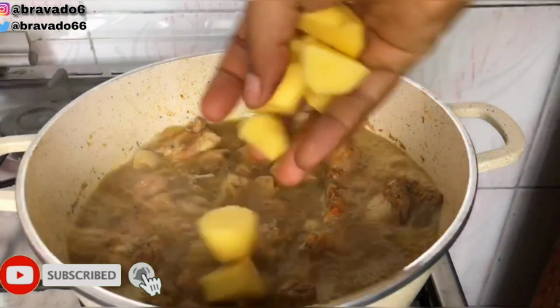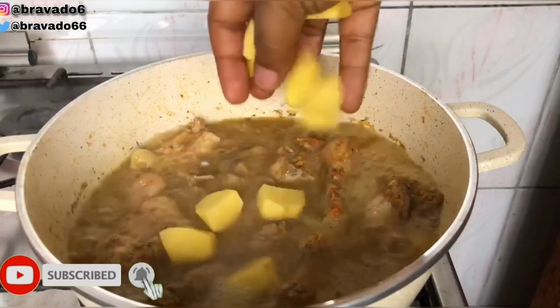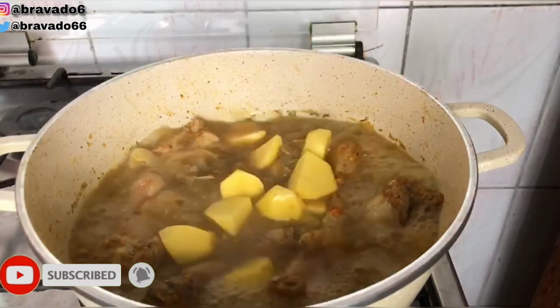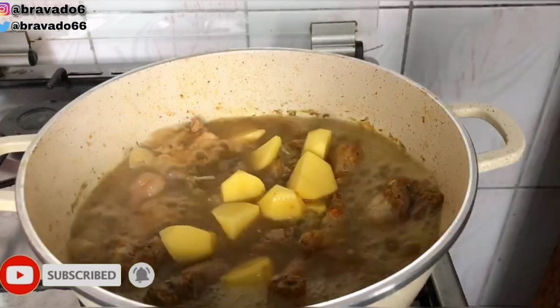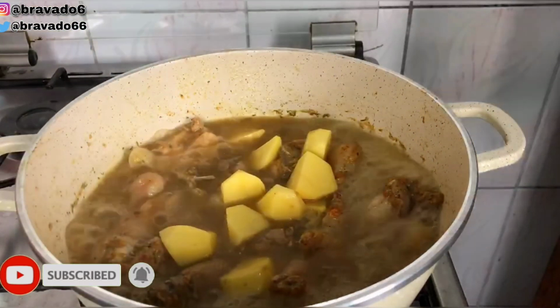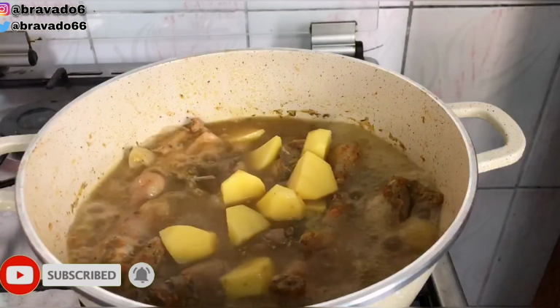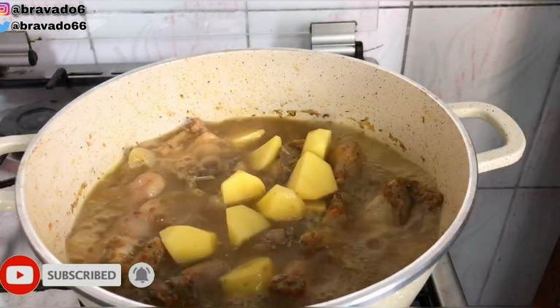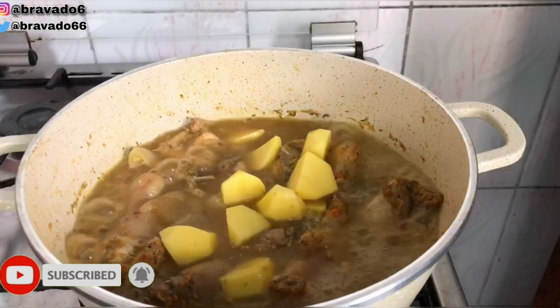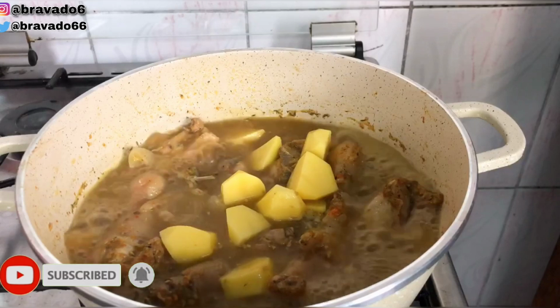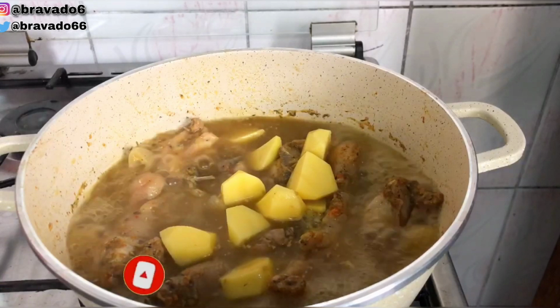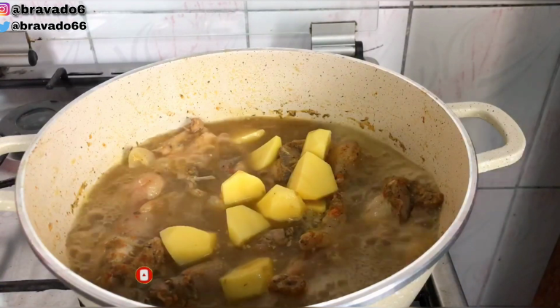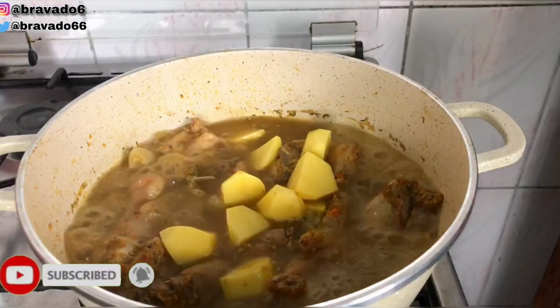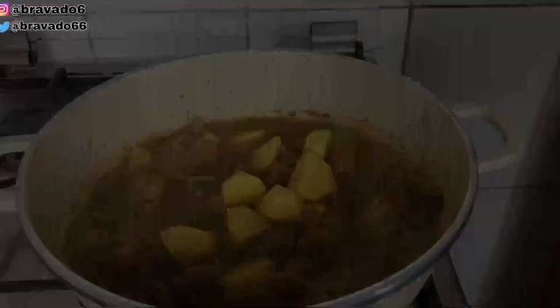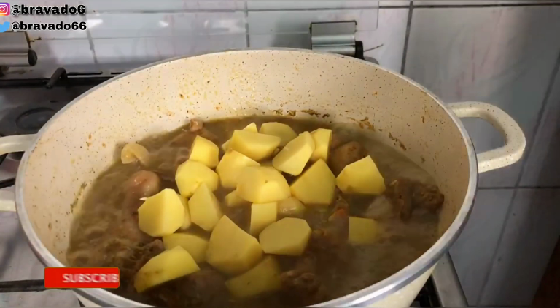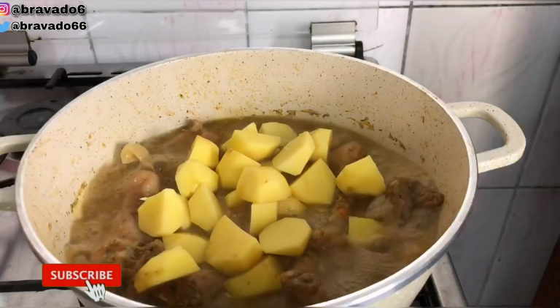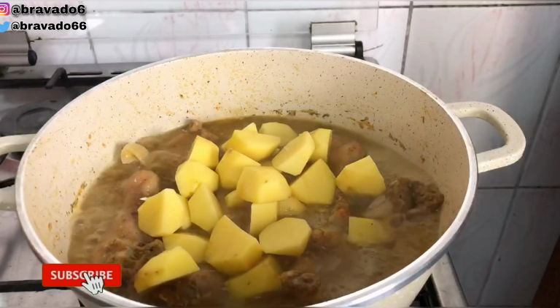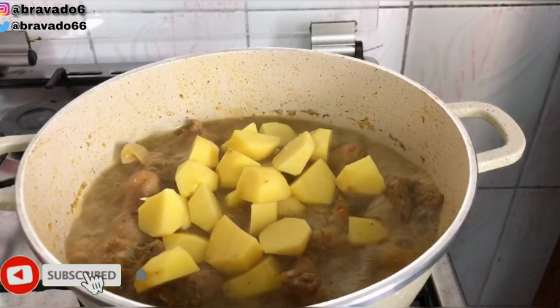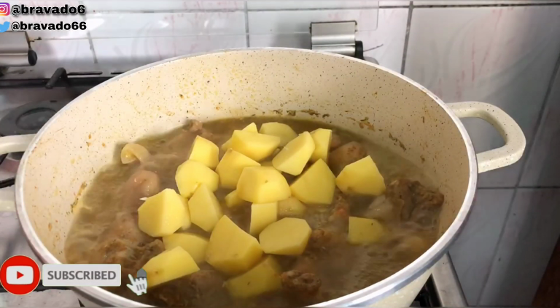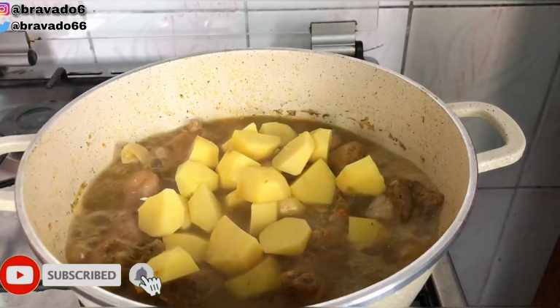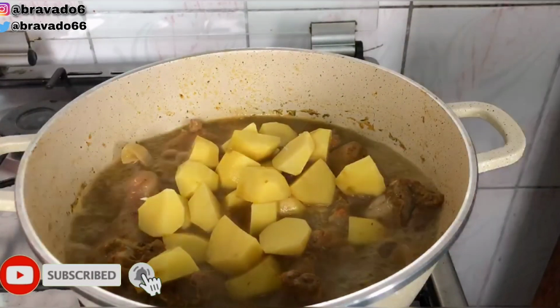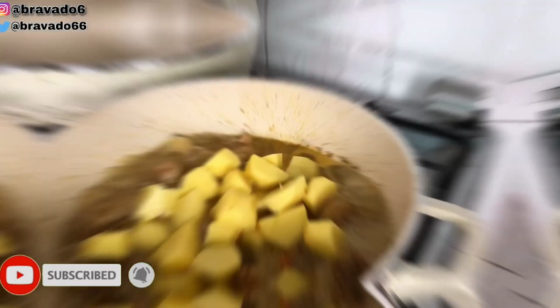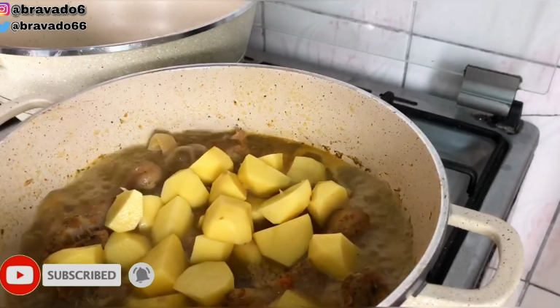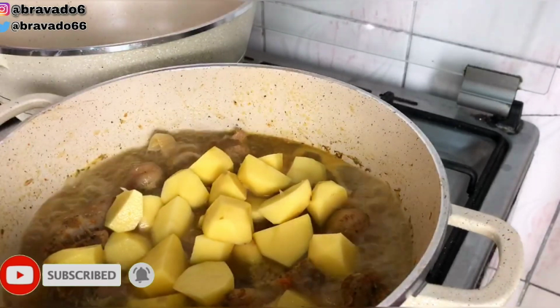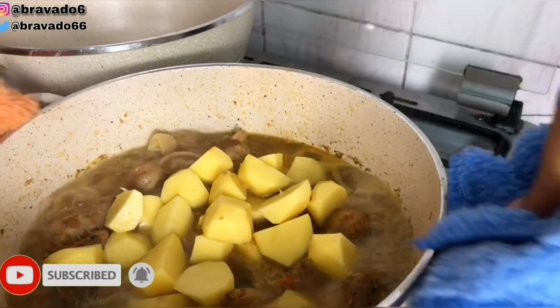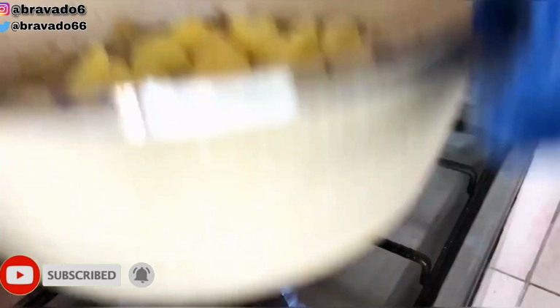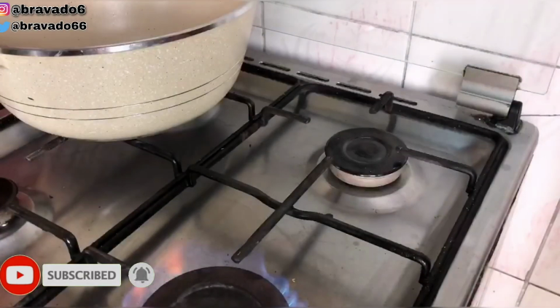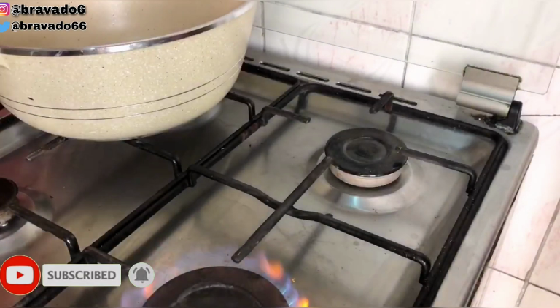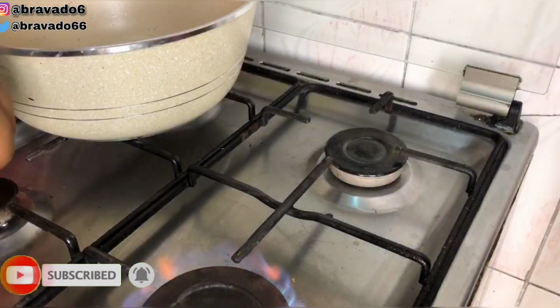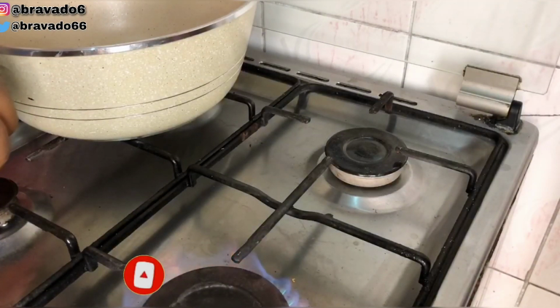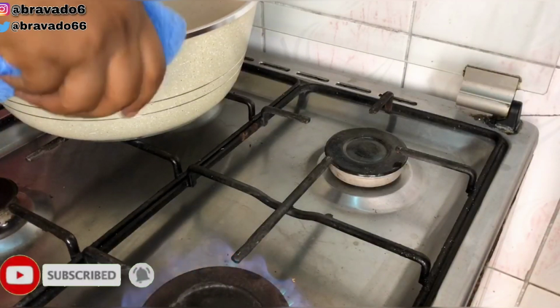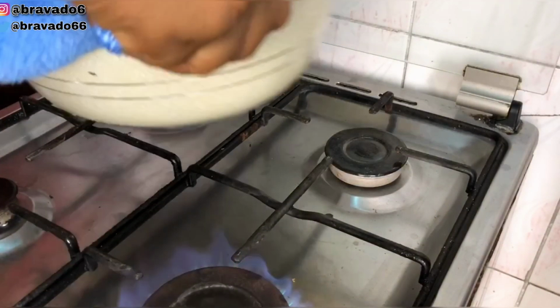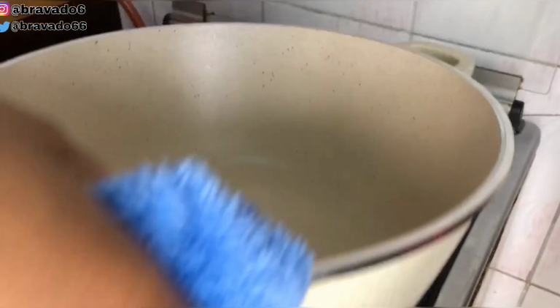Next up I went in with Irish potato. I'm using Irish potato because this can be eaten as a dish on its own, and it can also be eaten with rice. The pot was too small so I decided to transfer and change pots.